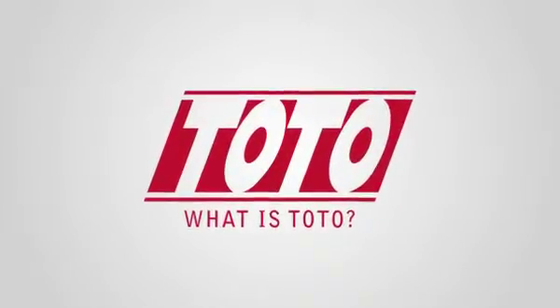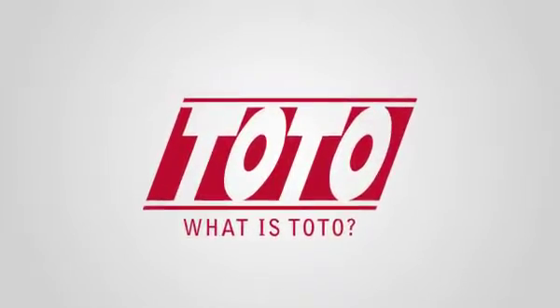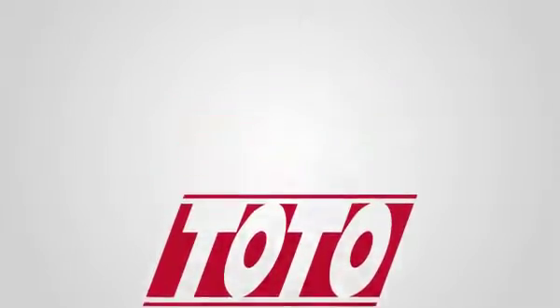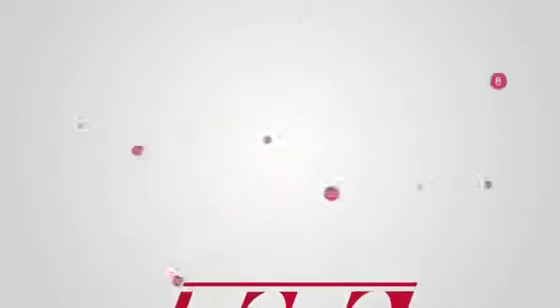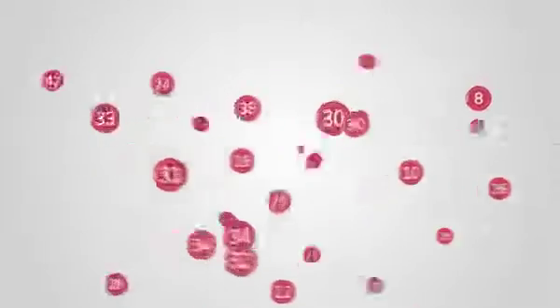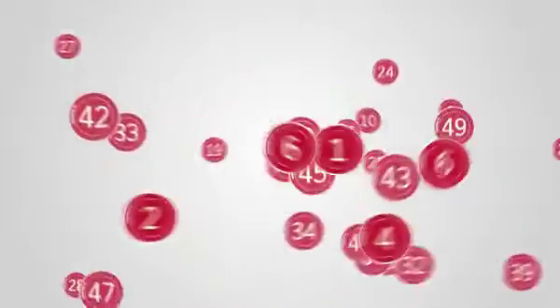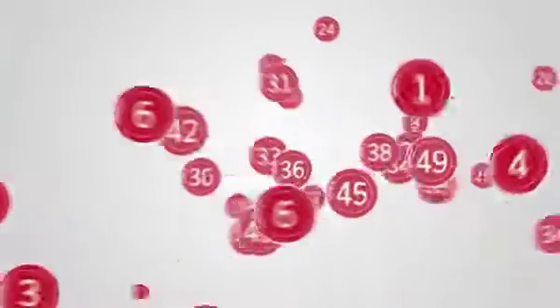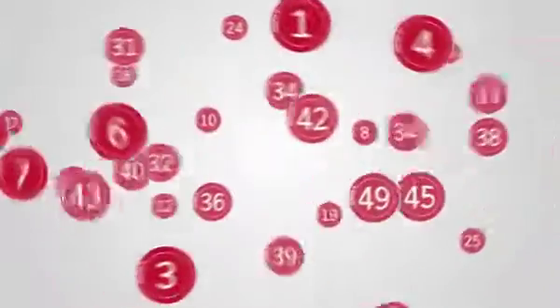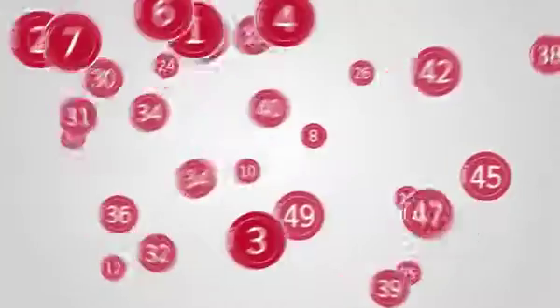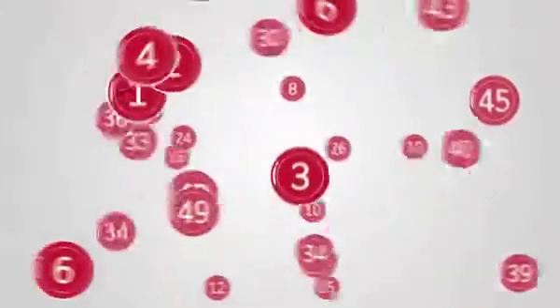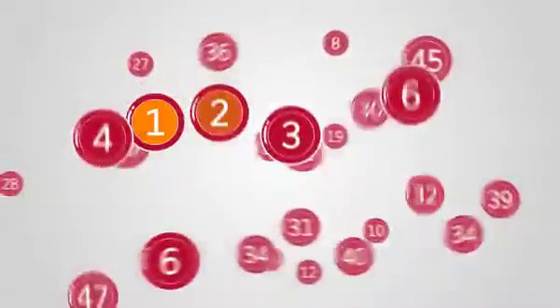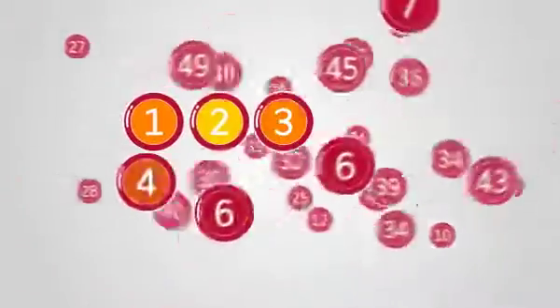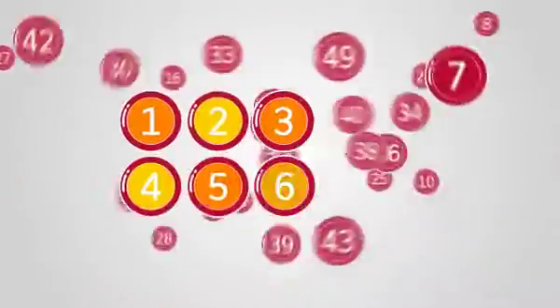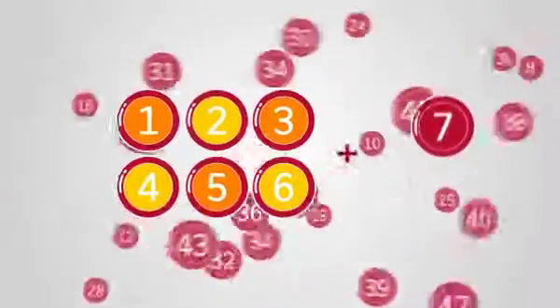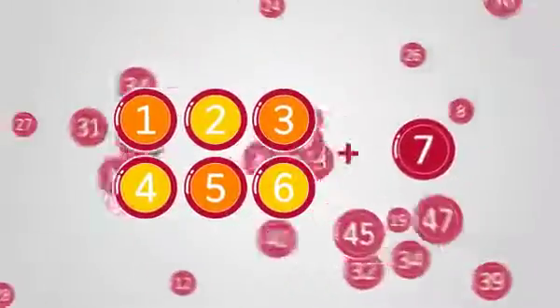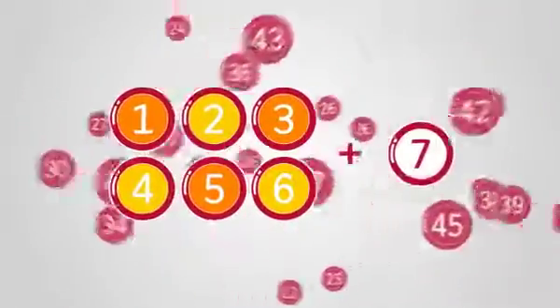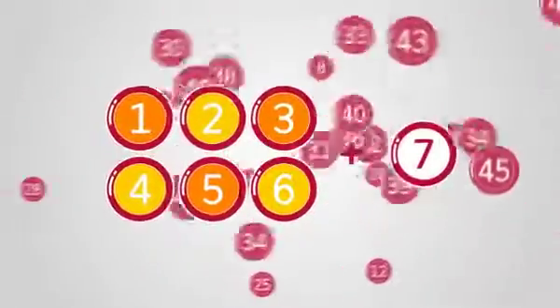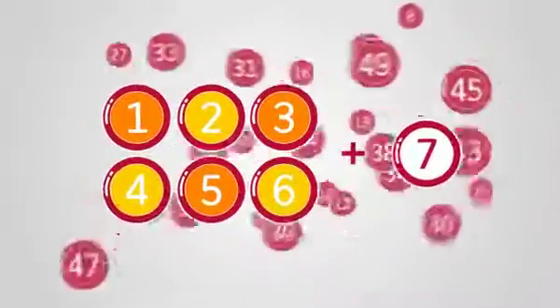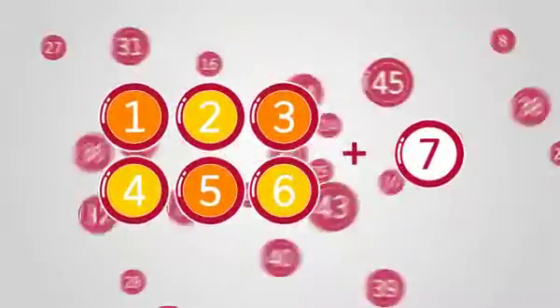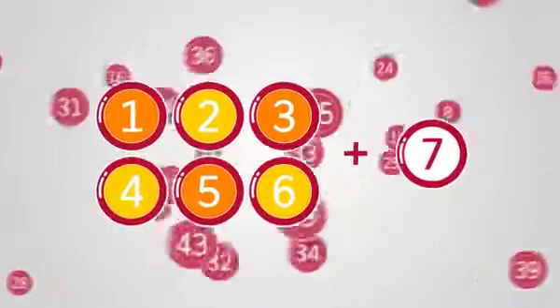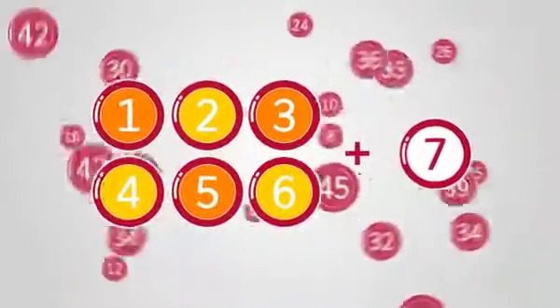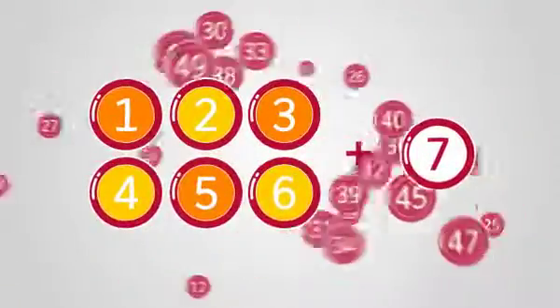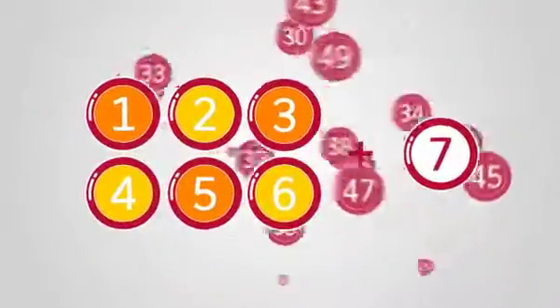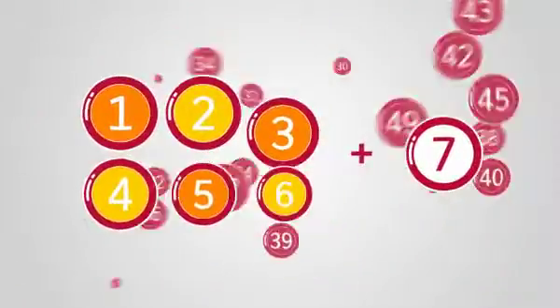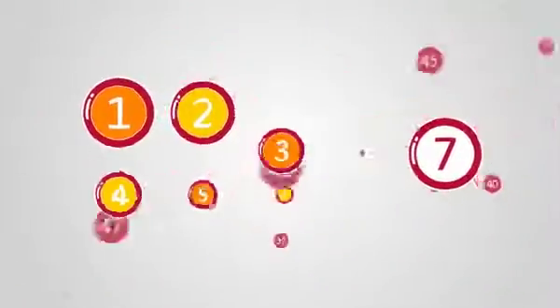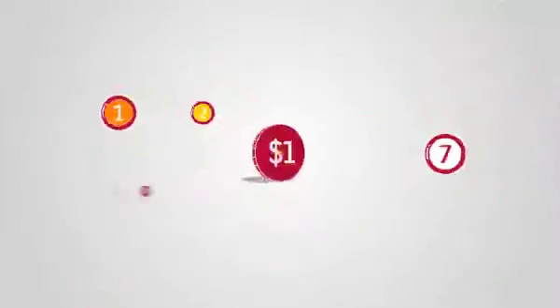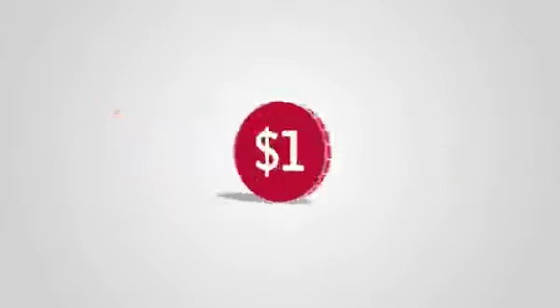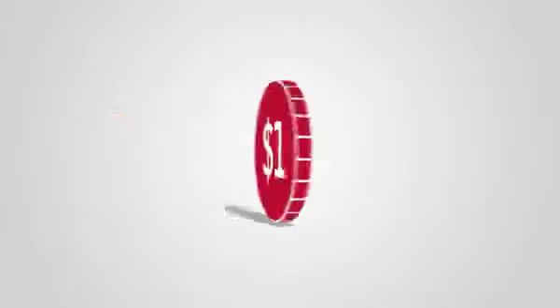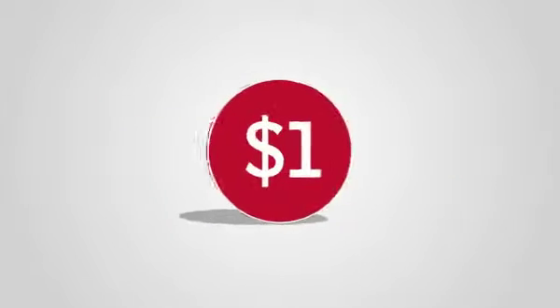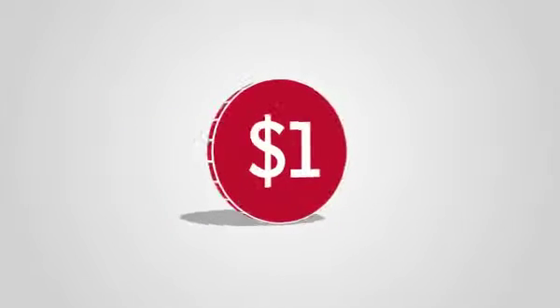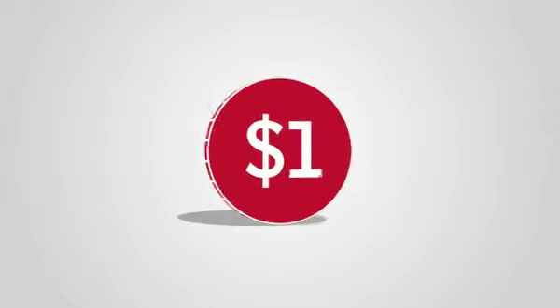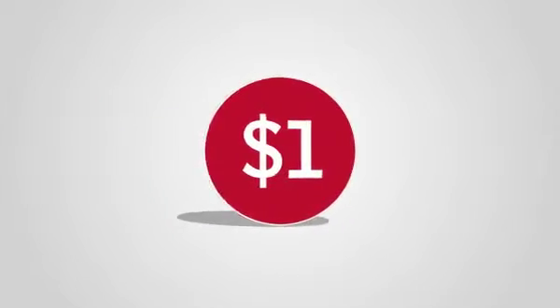TOTO is a lottery game with 6 winning numbers and 1 additional number drawn from 1 to 49. The minimum bet amount is $1.